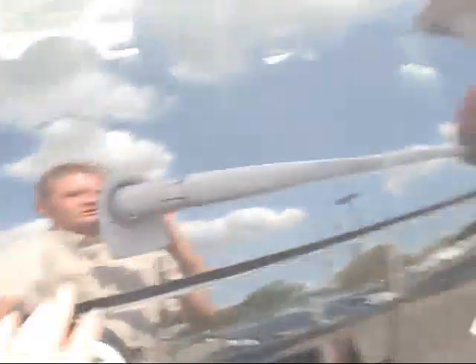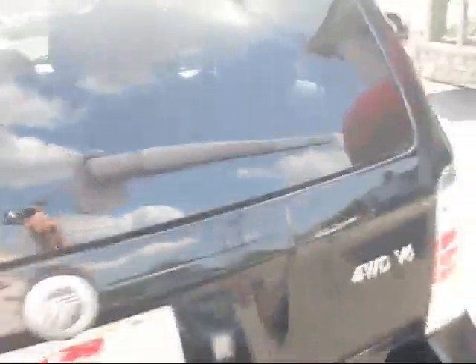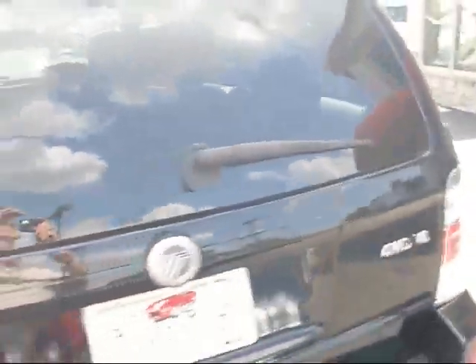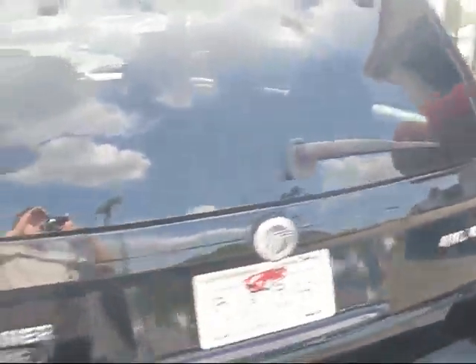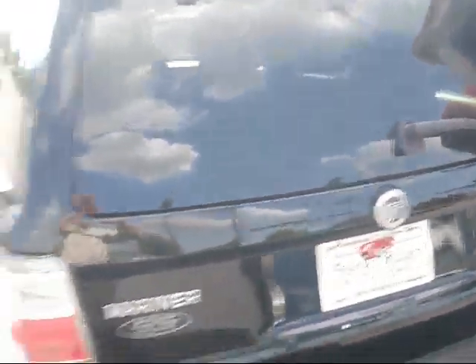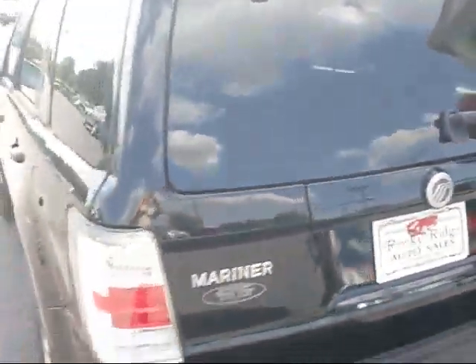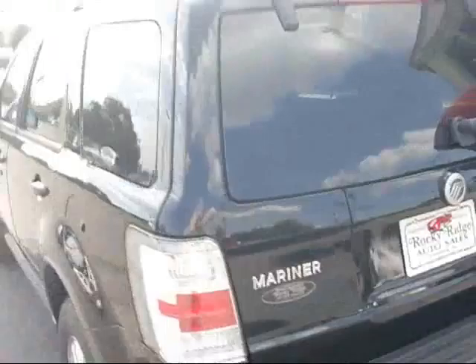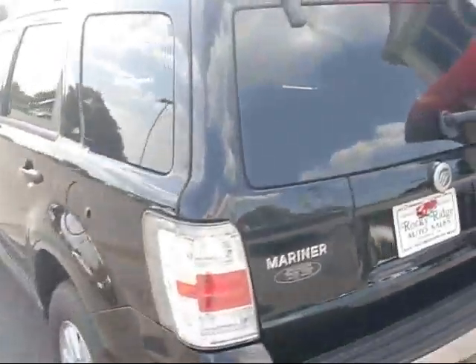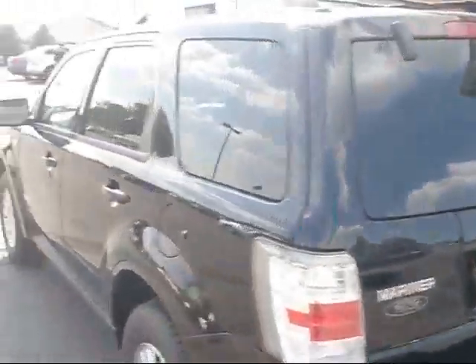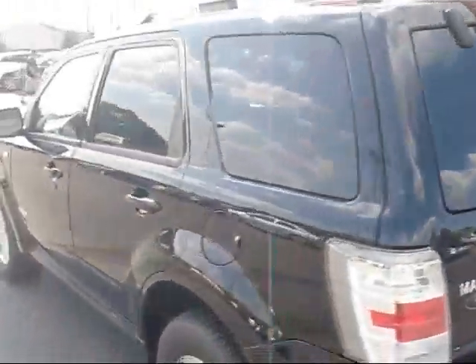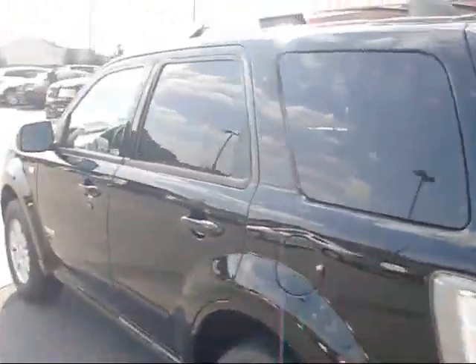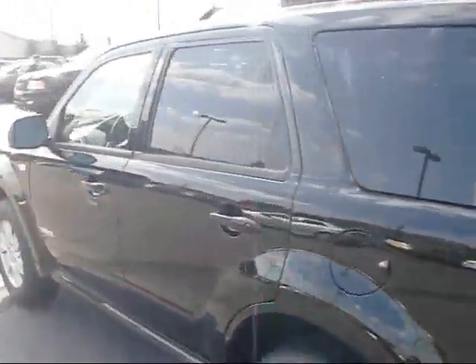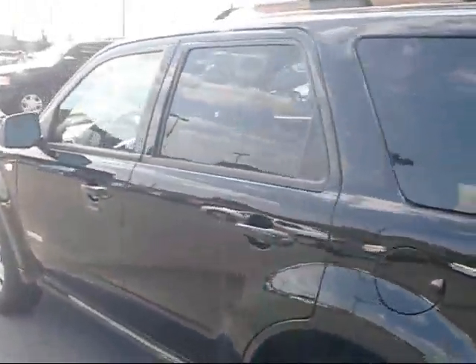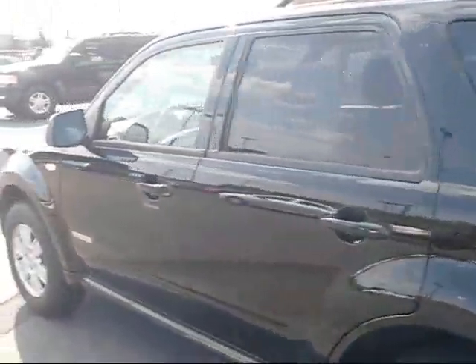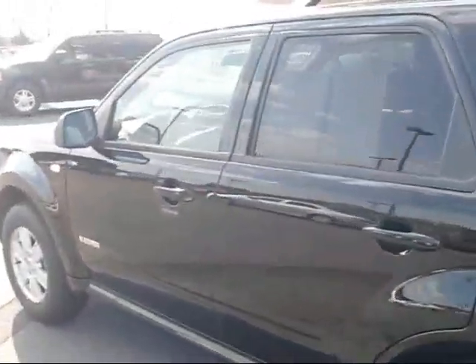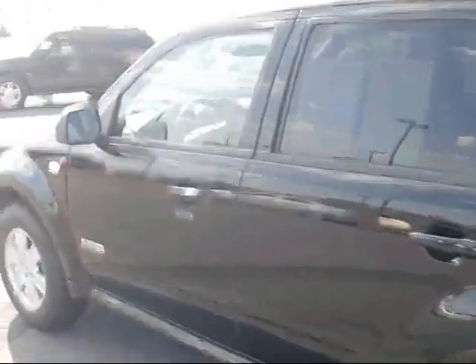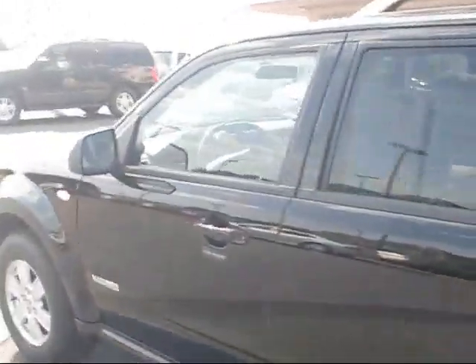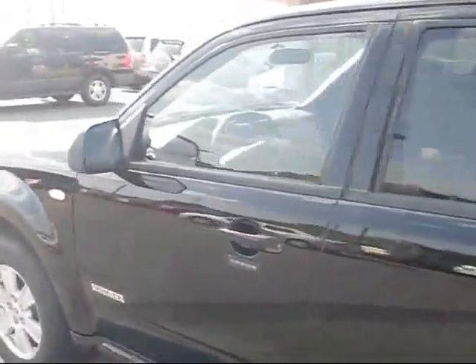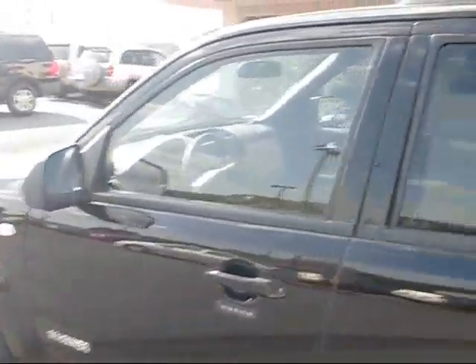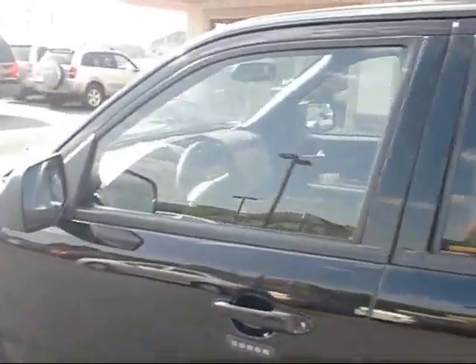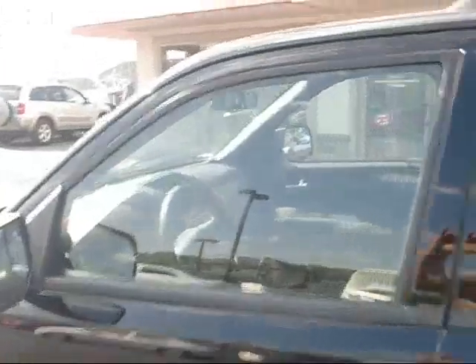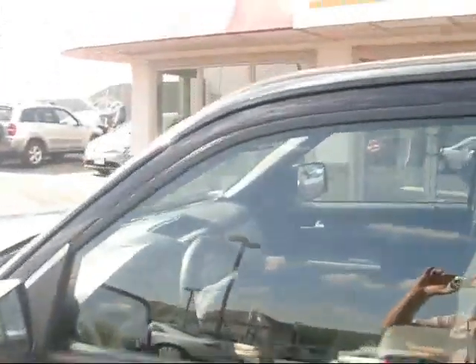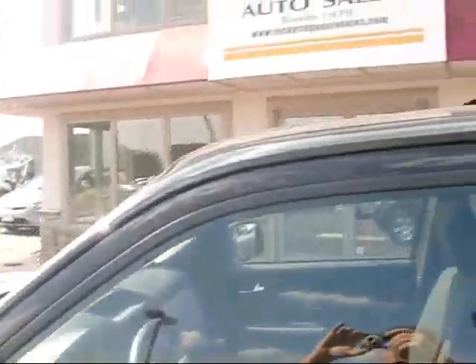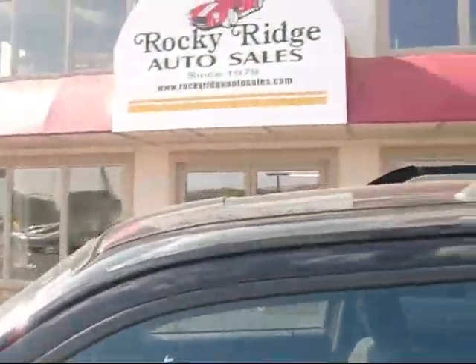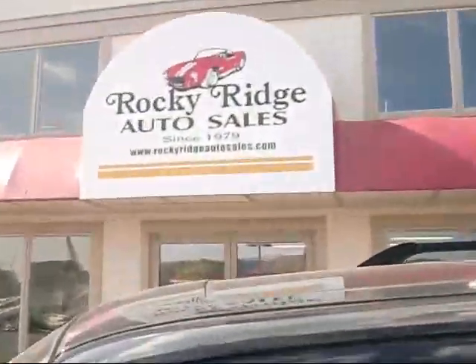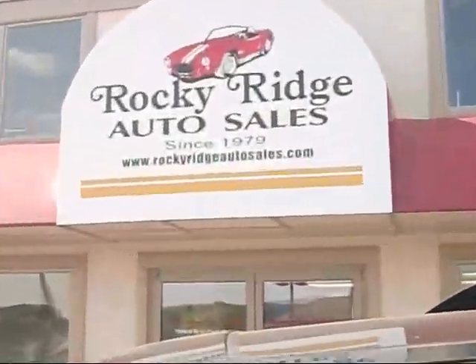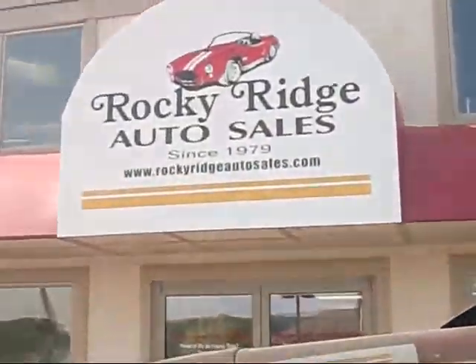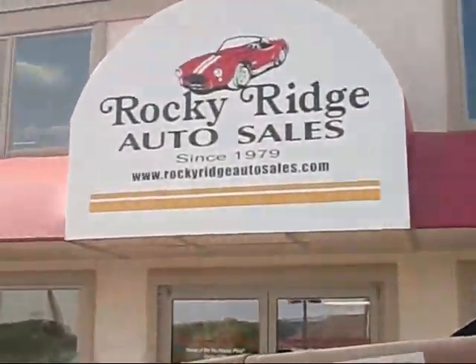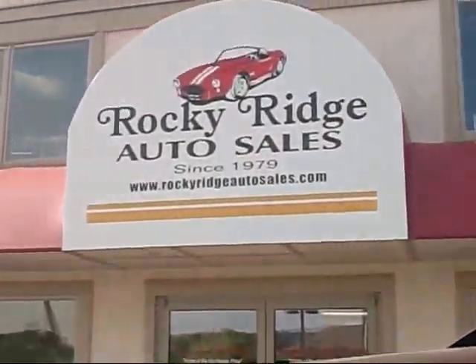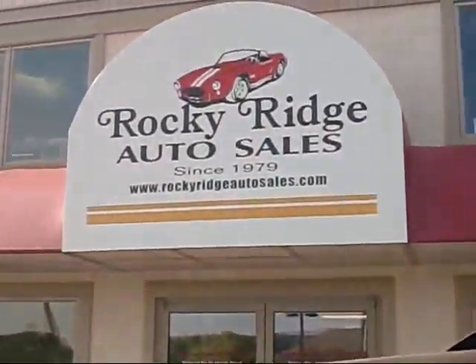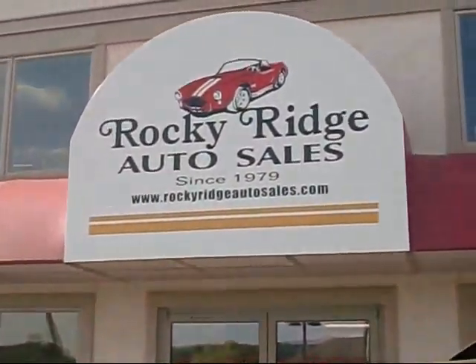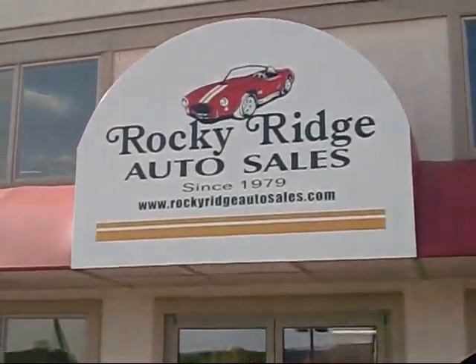If you'd like more information, contact us today at 717-733-8985, or visit our website at www.RockyRidgeAutoSales.com. See you soon.